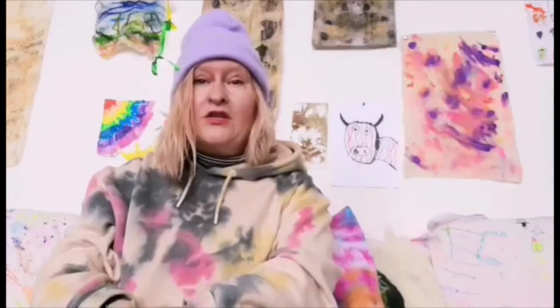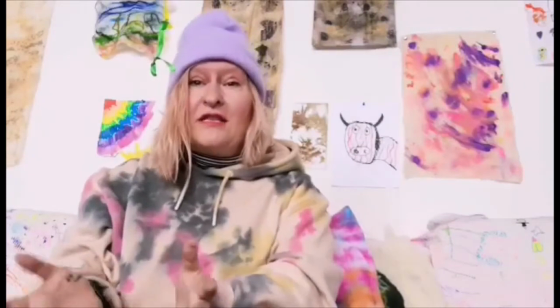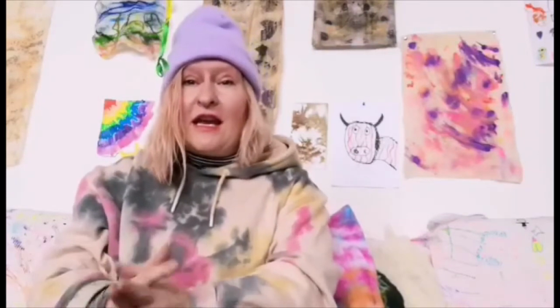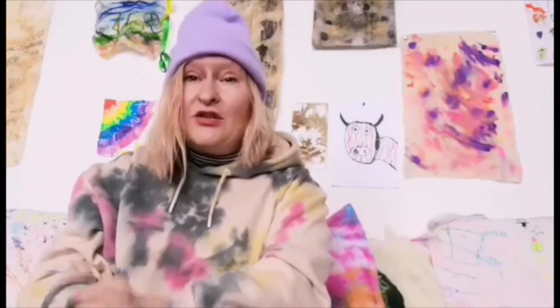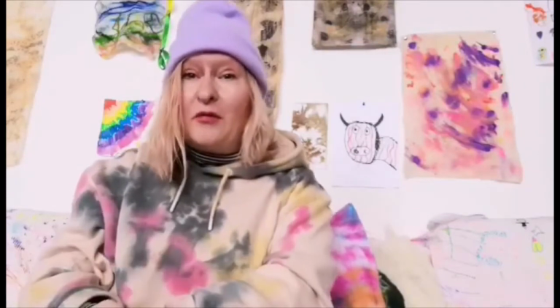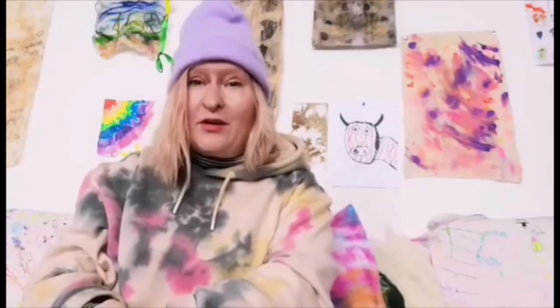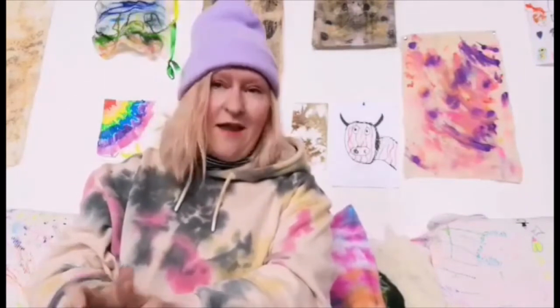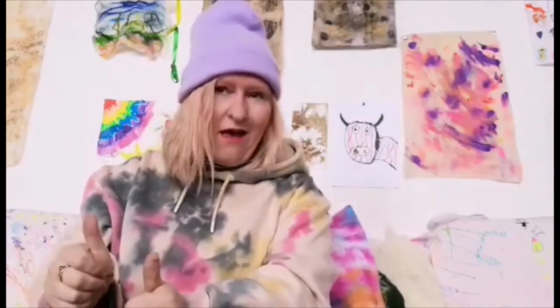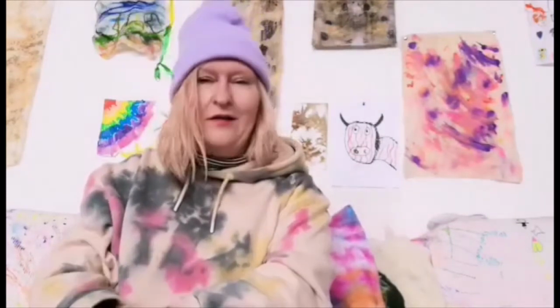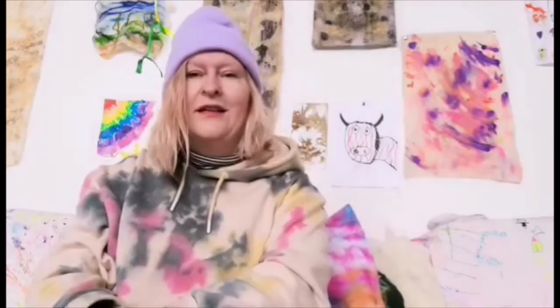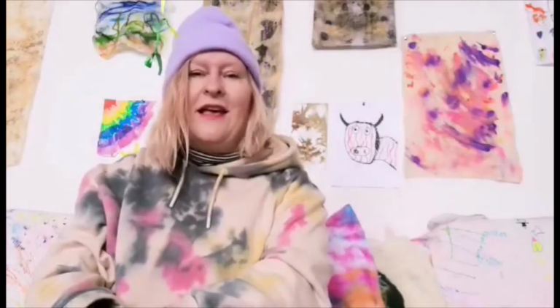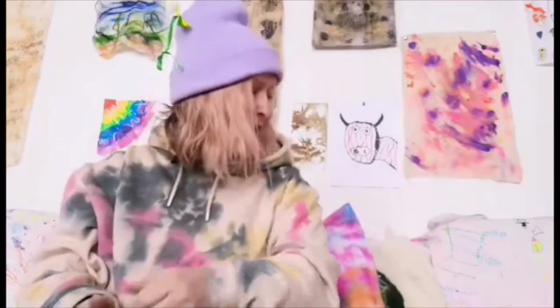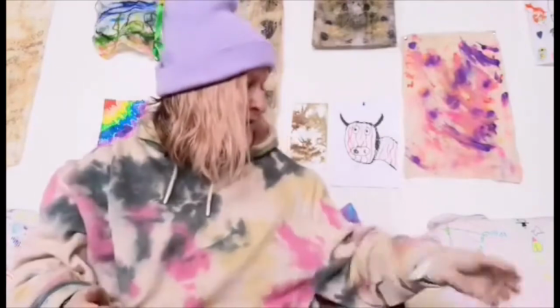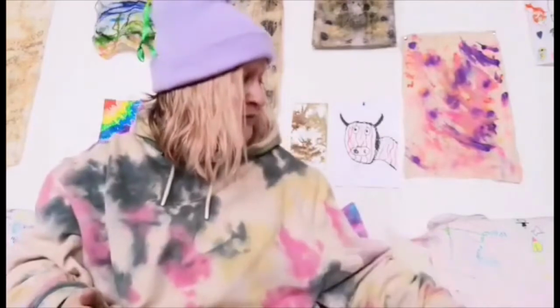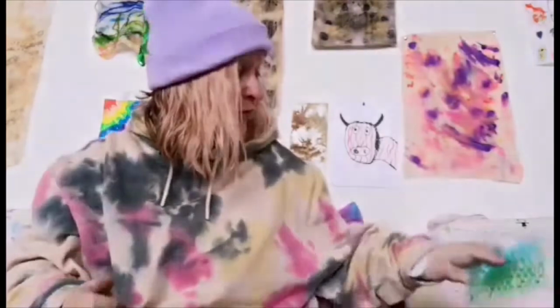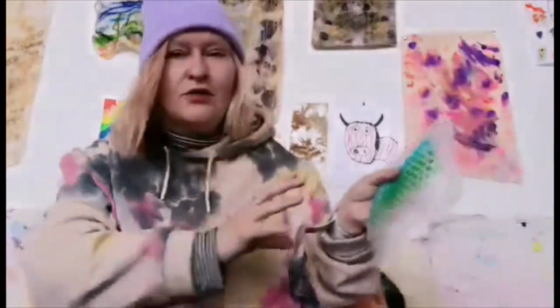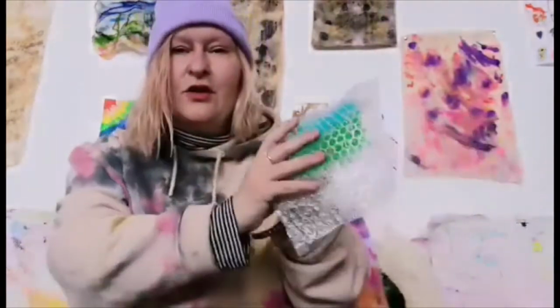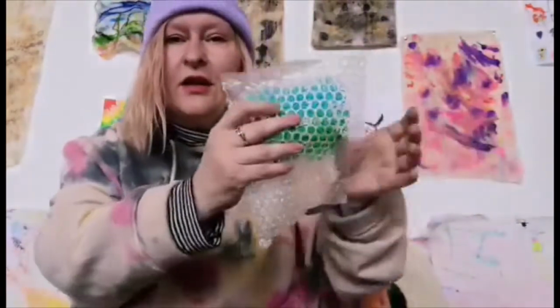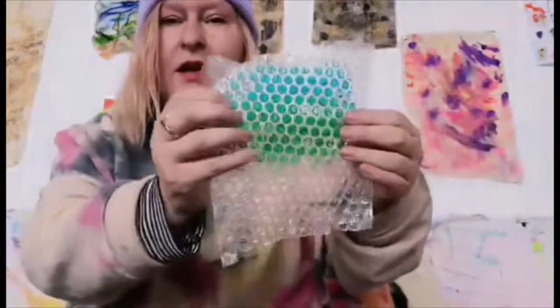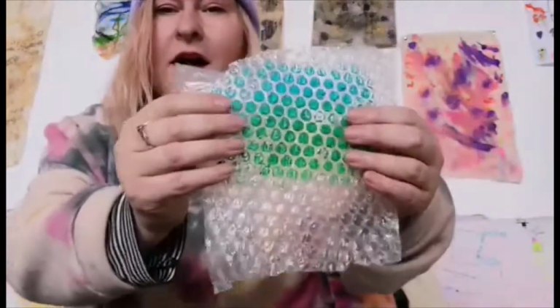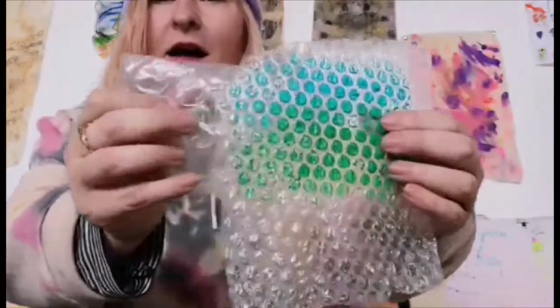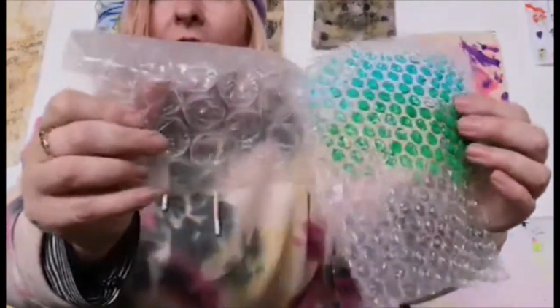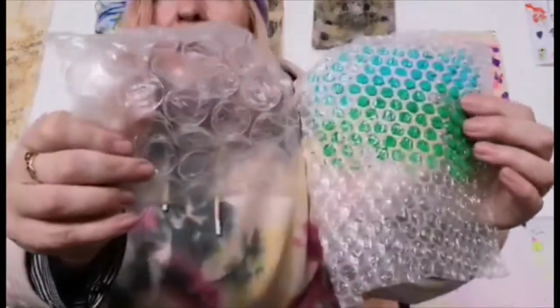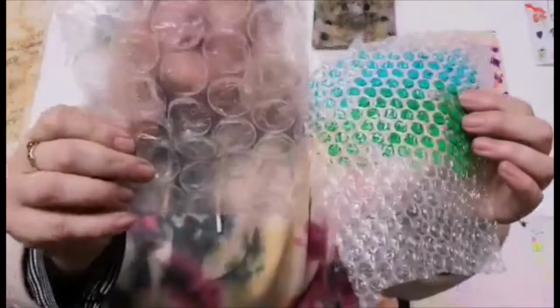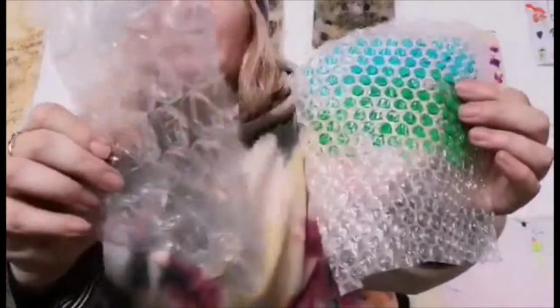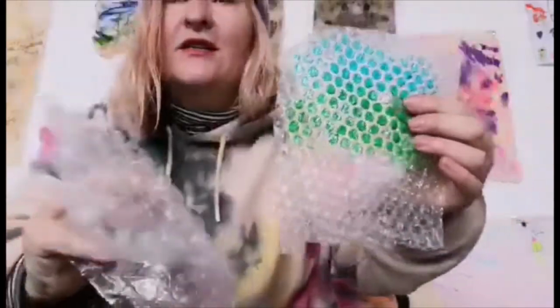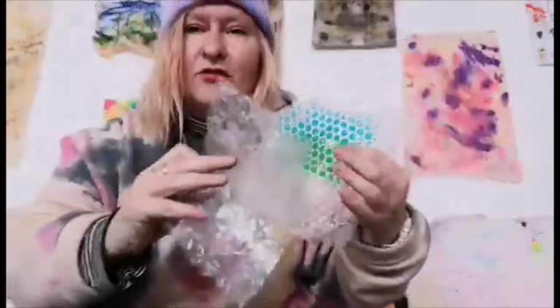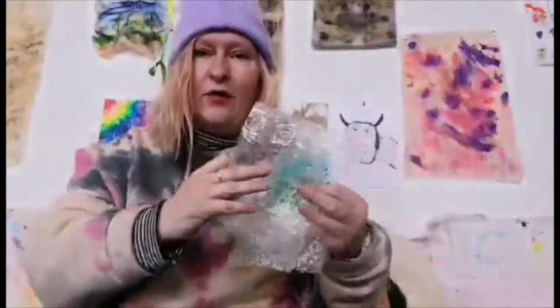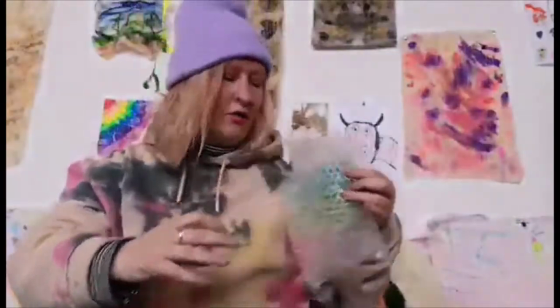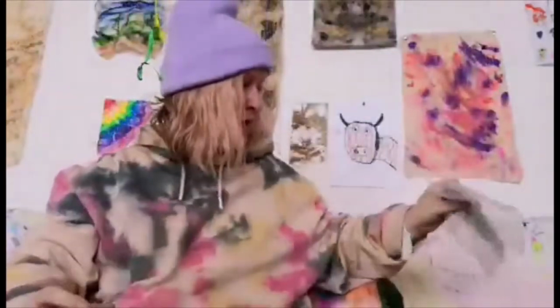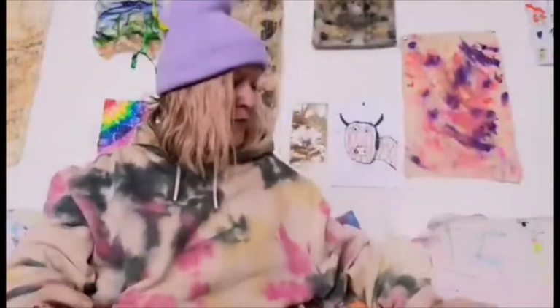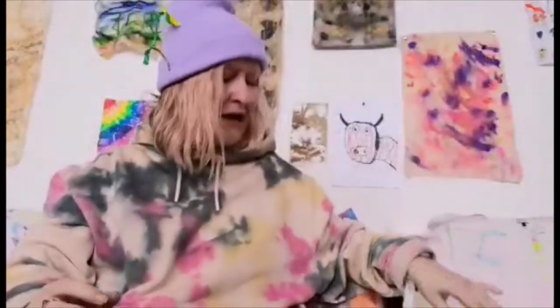So today you're going to do some bubble wrap printing. I'll just show you a couple of the sizes that you'll get with your packs.